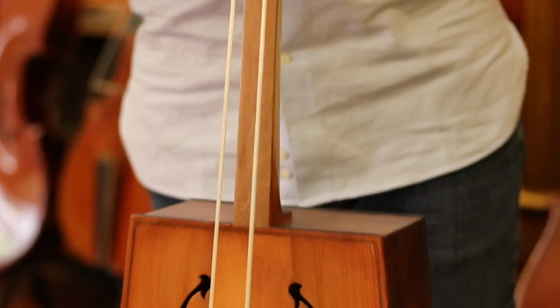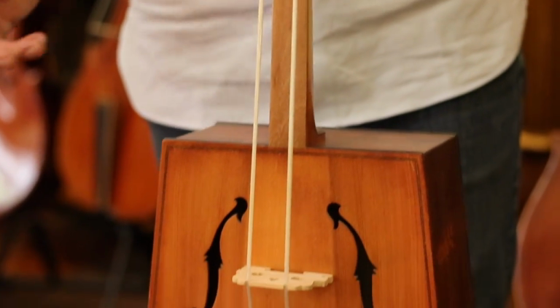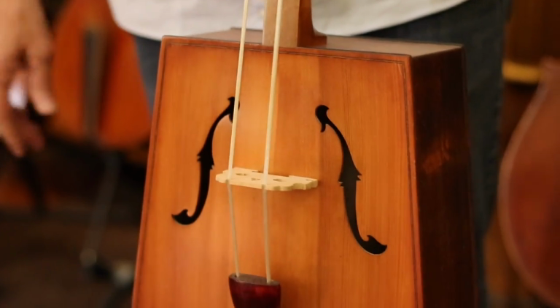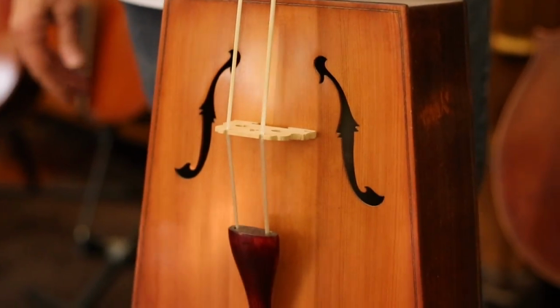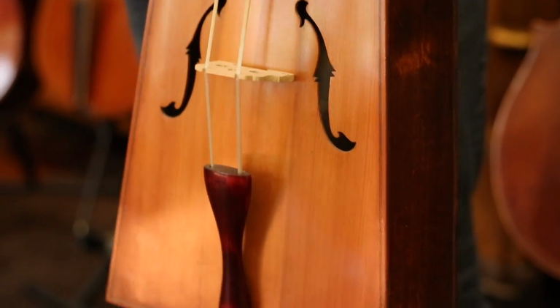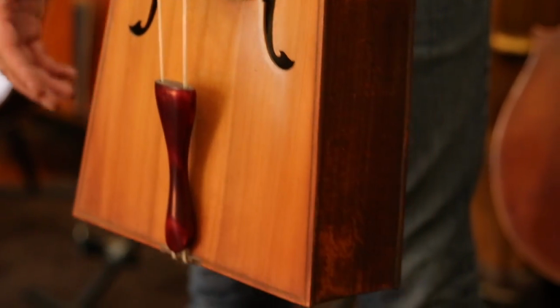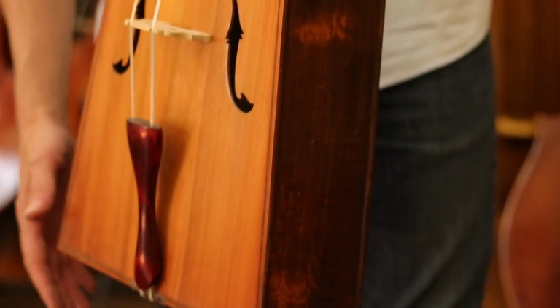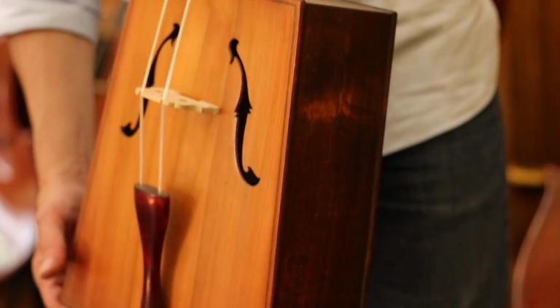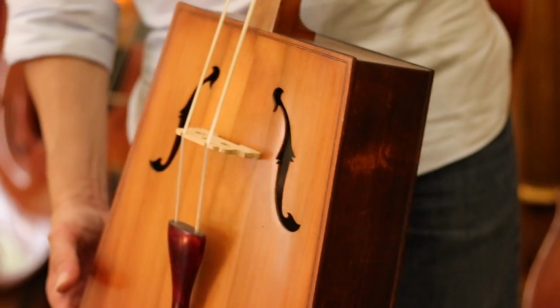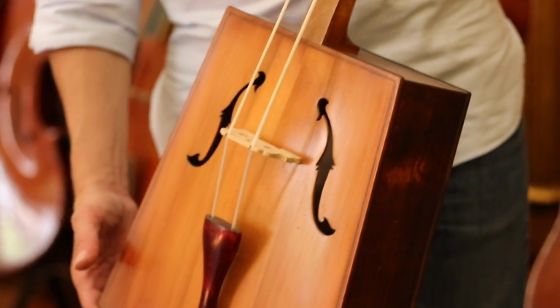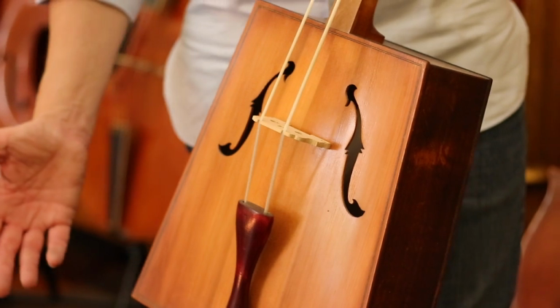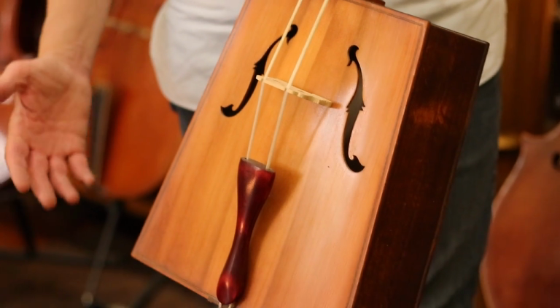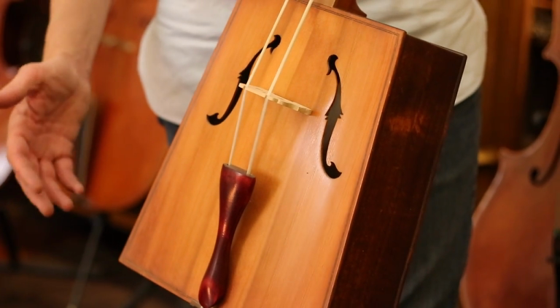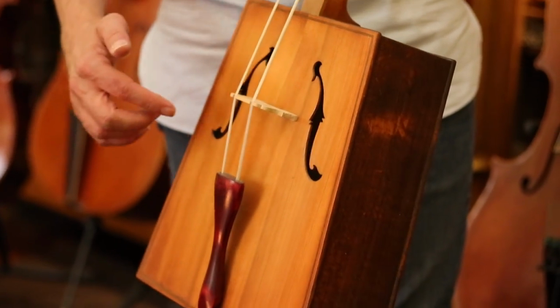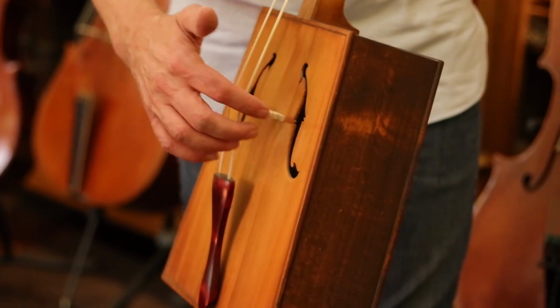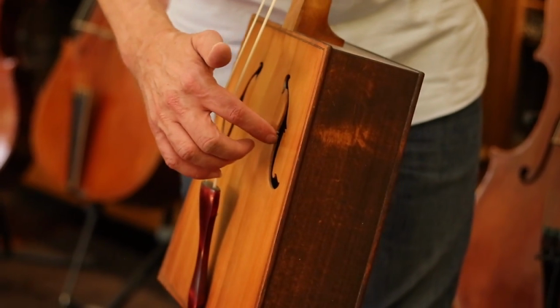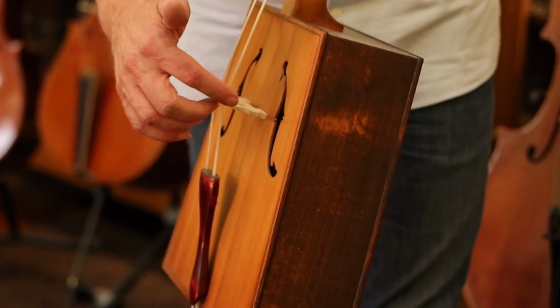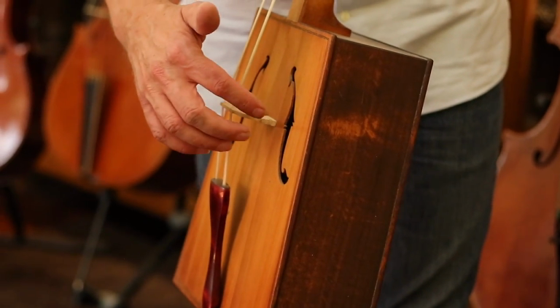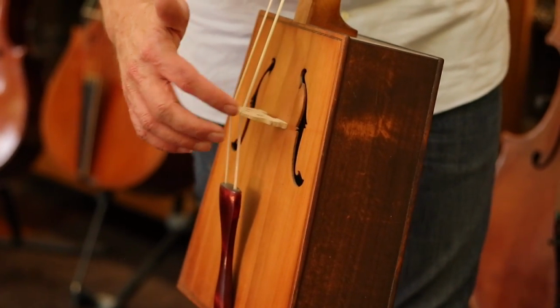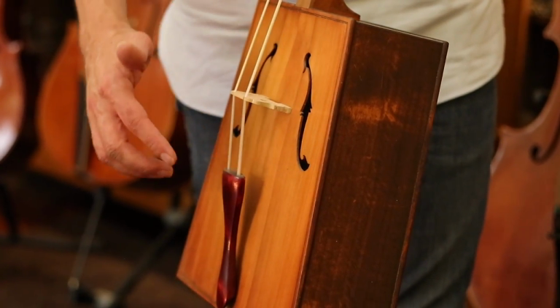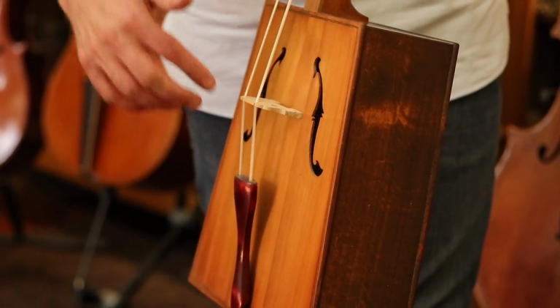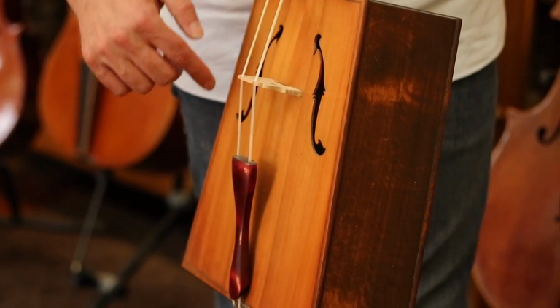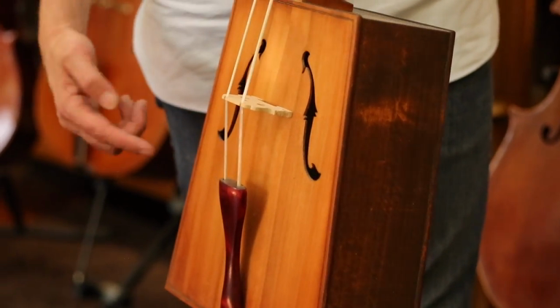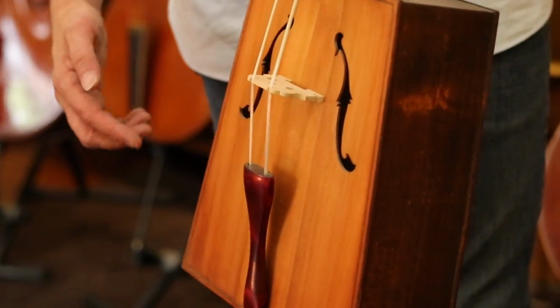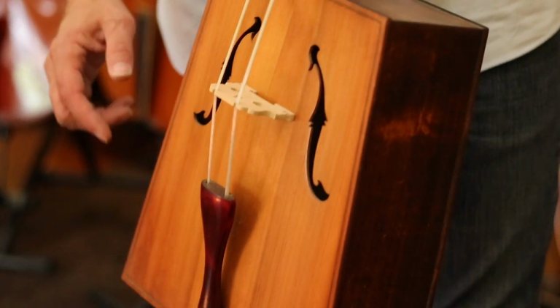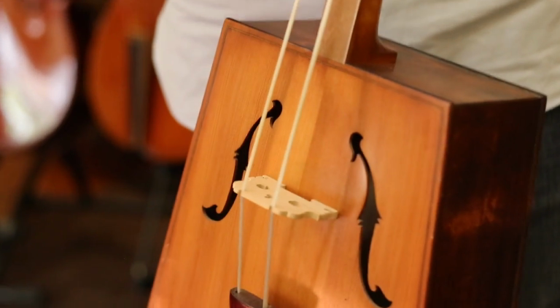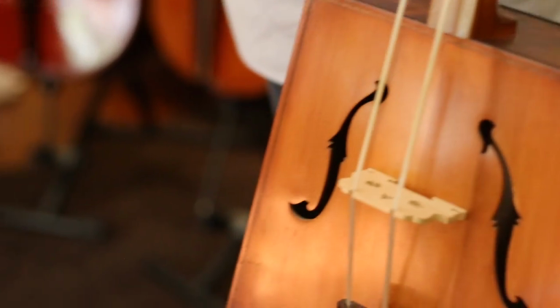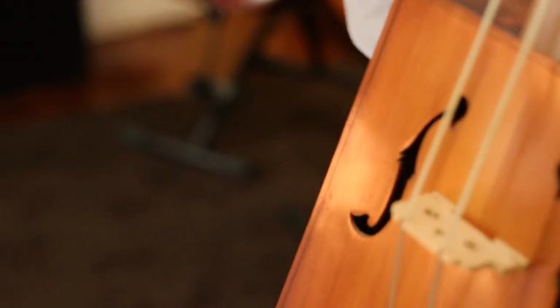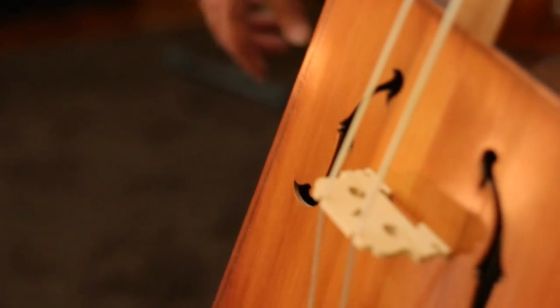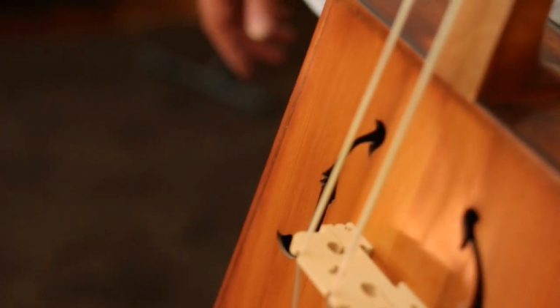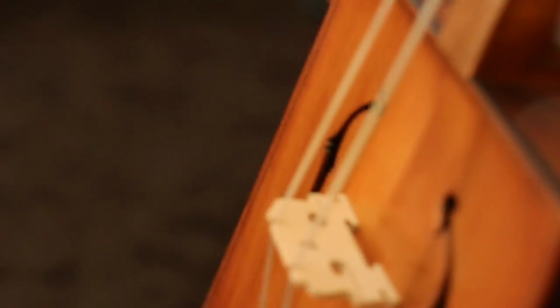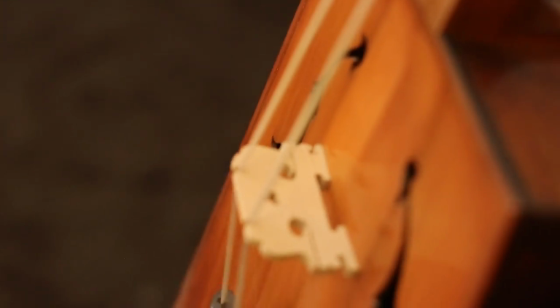So it has a very different sound. This one here is not able to play right now — the sound post, which it also has, has fallen down. And the bow is missing. I lost it somewhere.